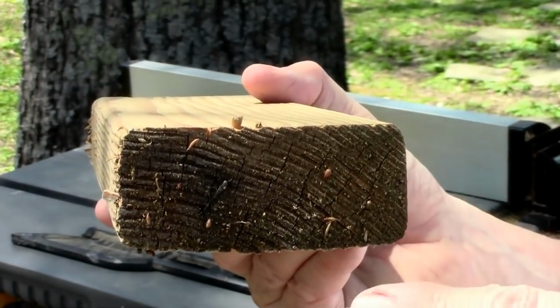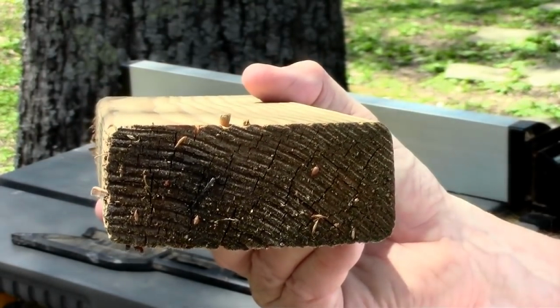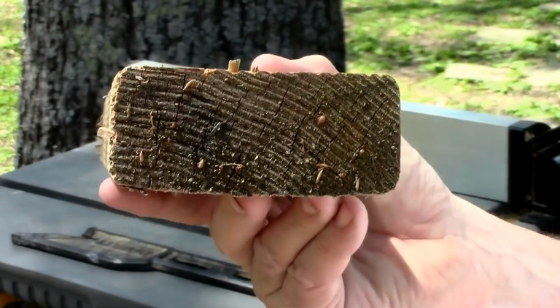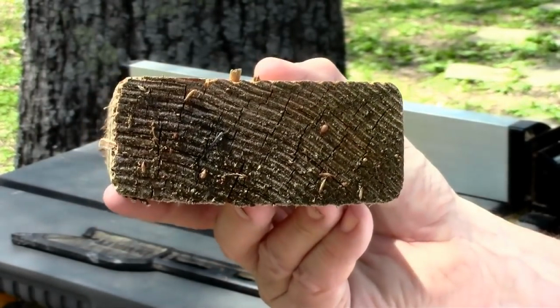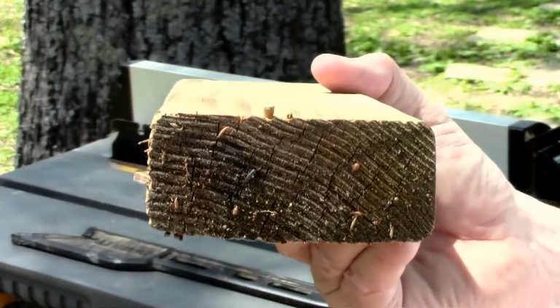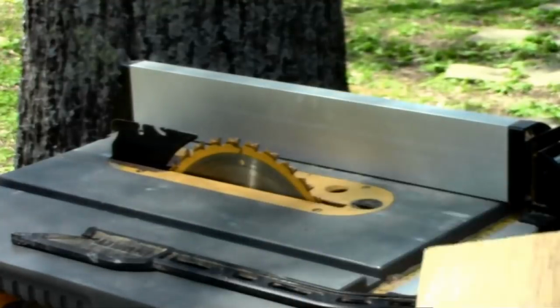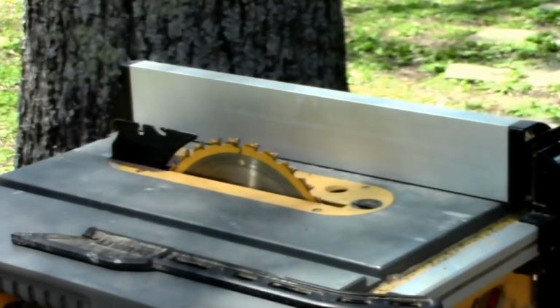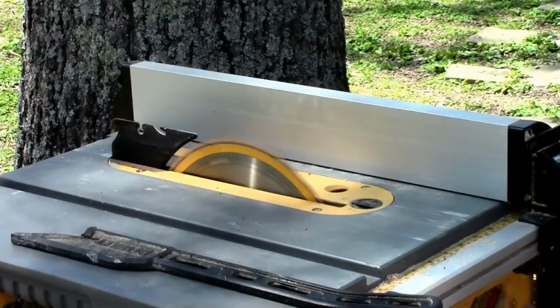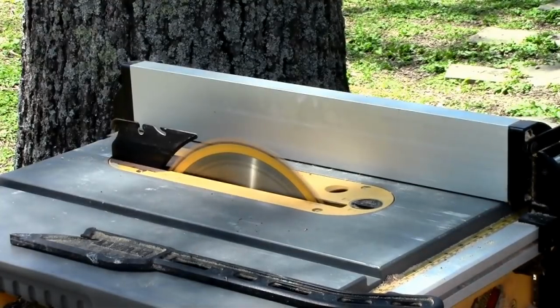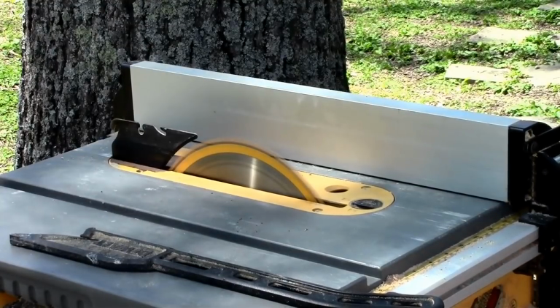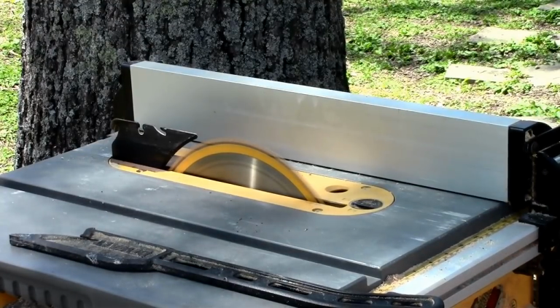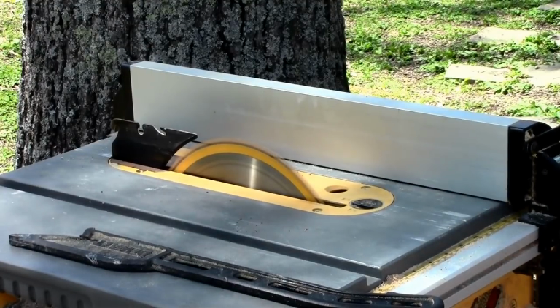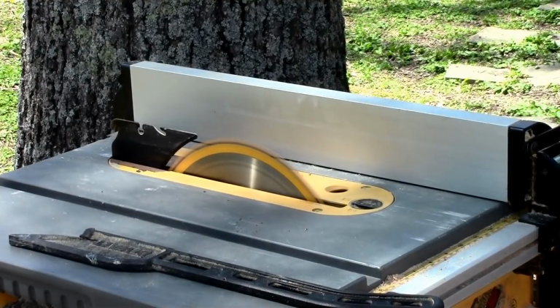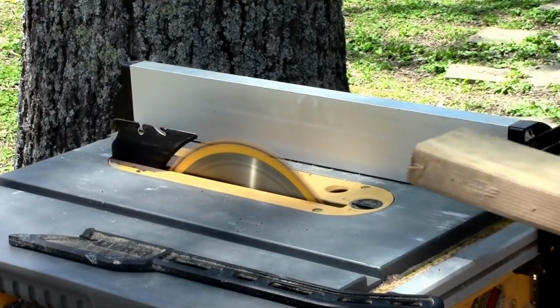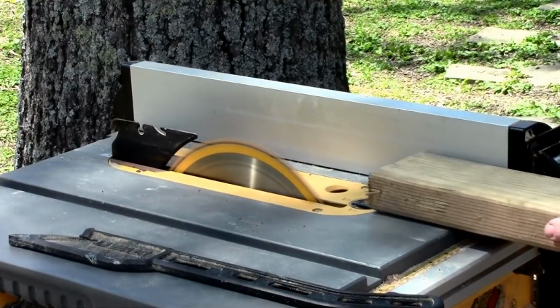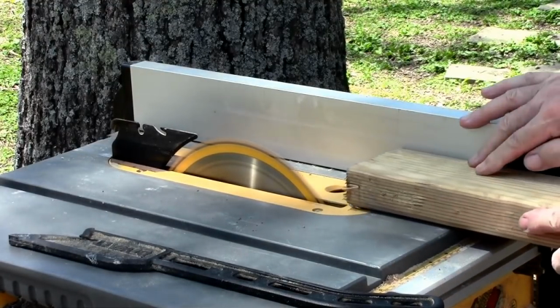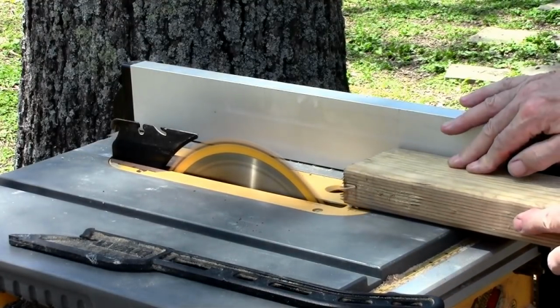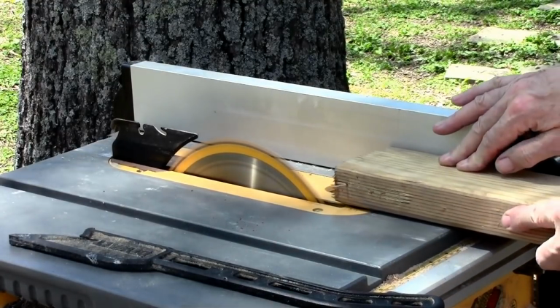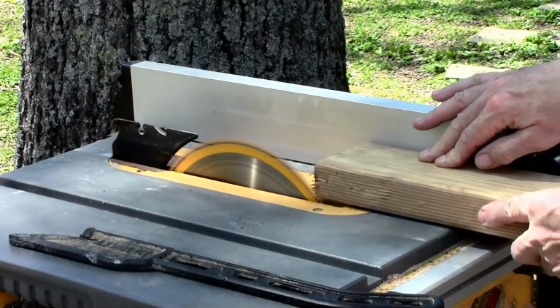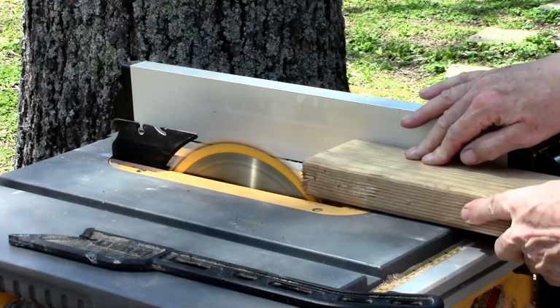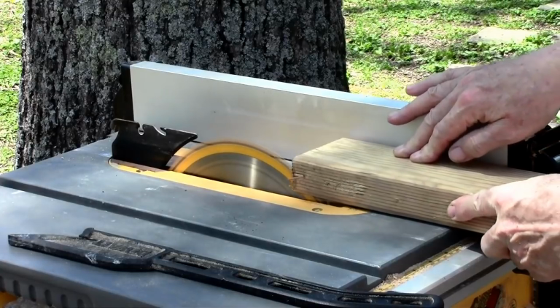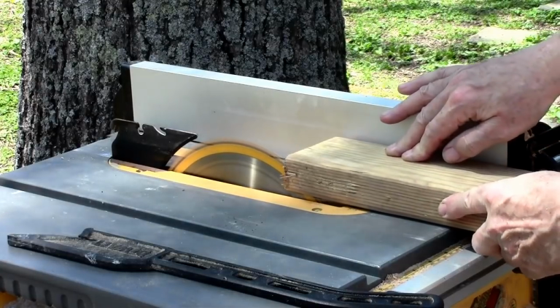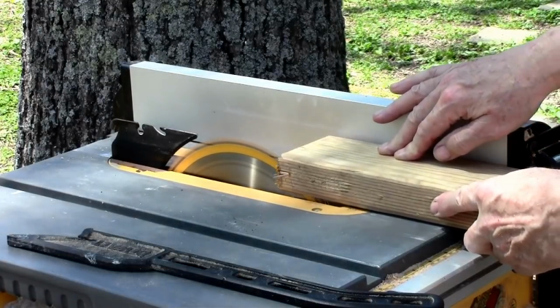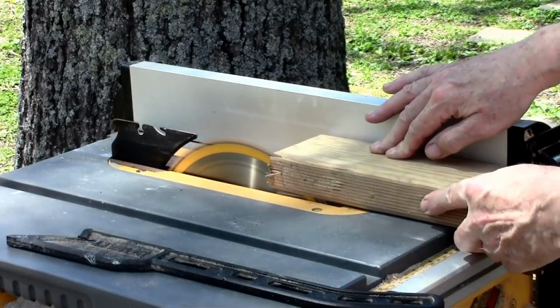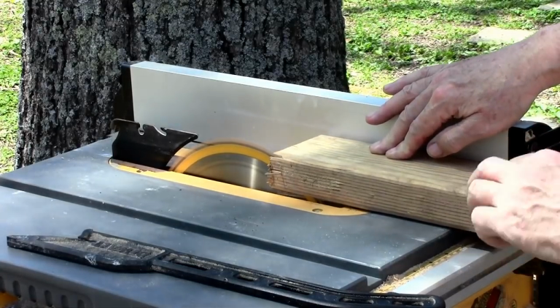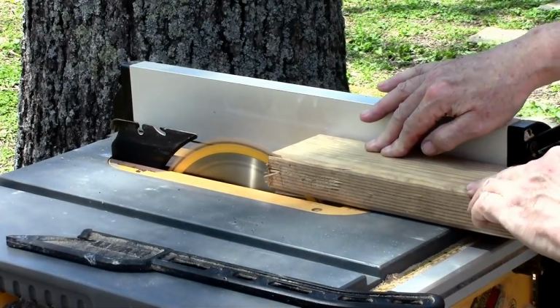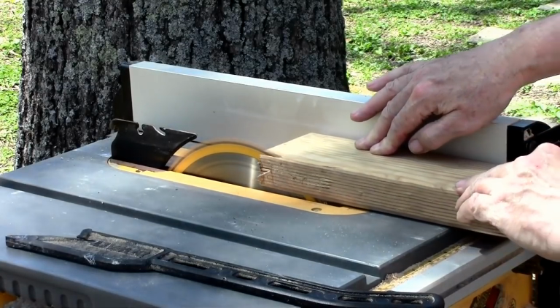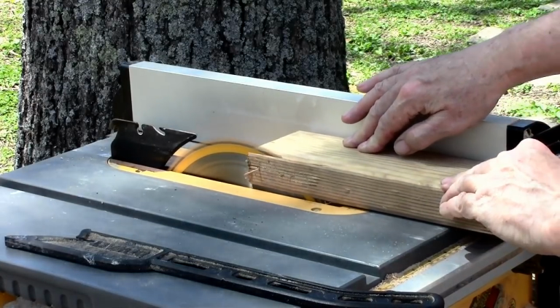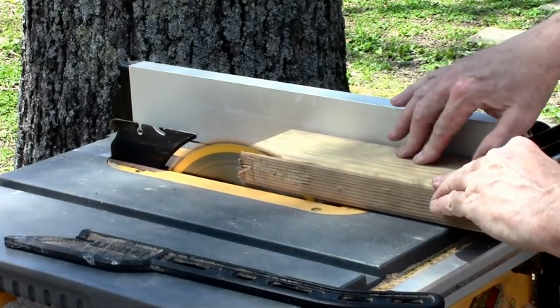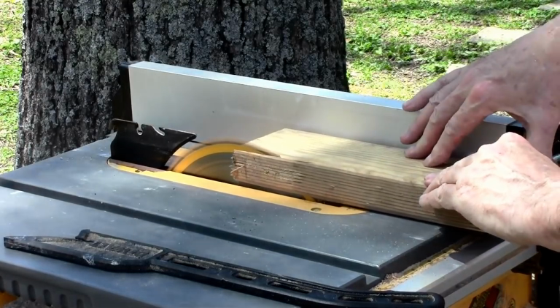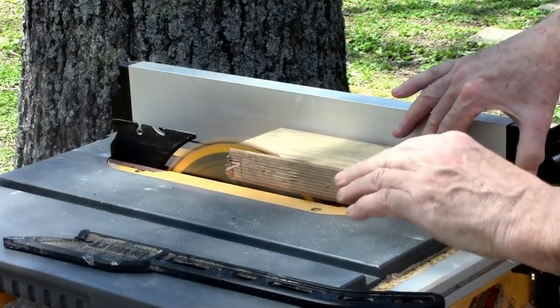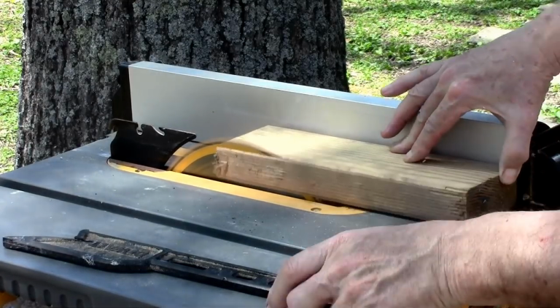So I'm just going to run it through my table saw to take off the rounded edge so I have a nice sharp corner.